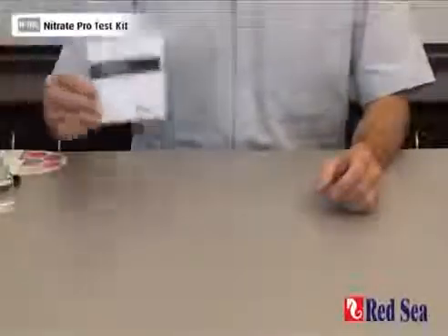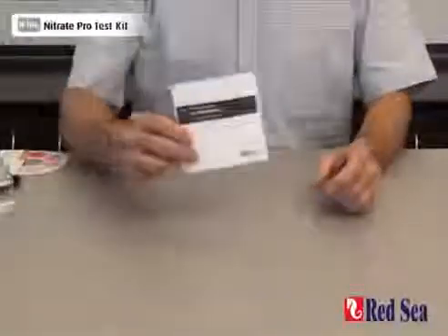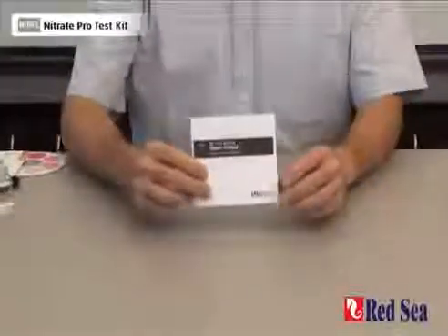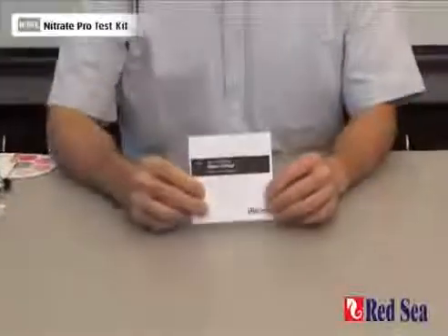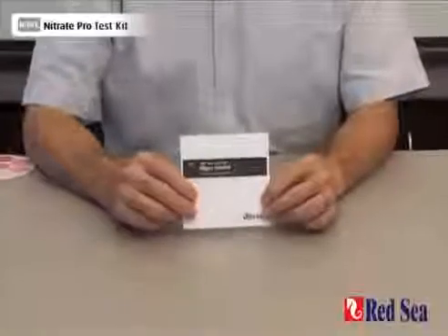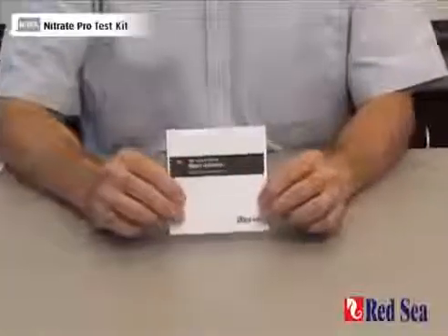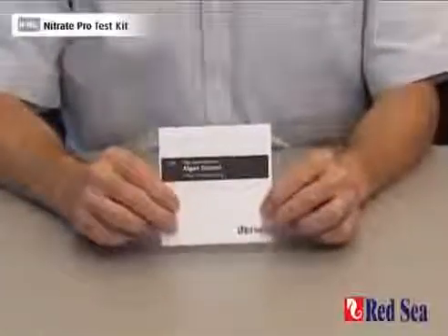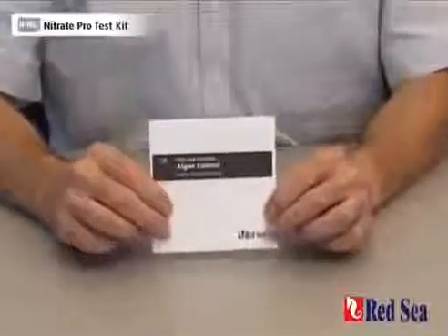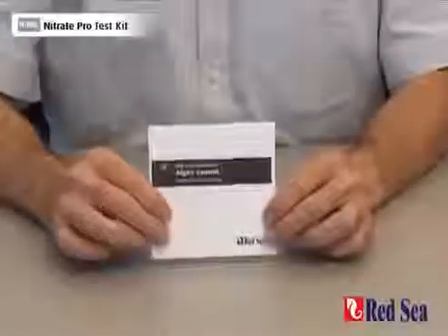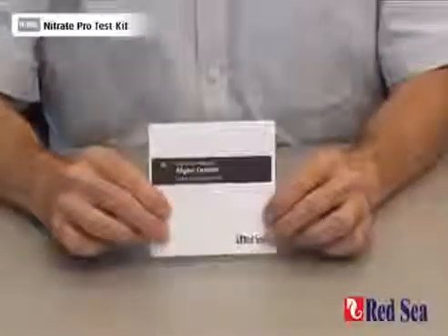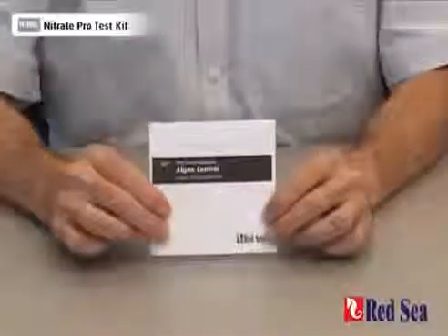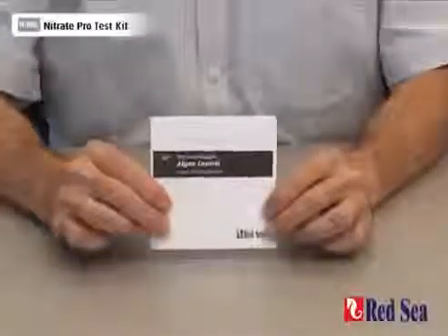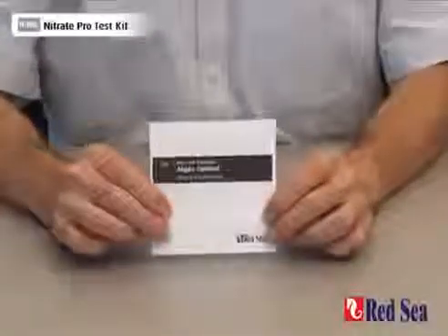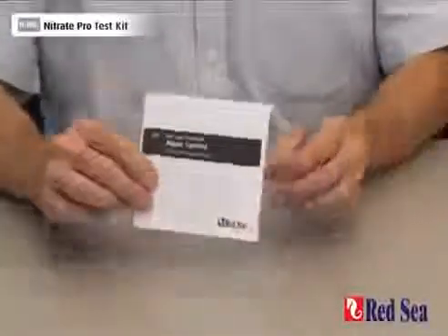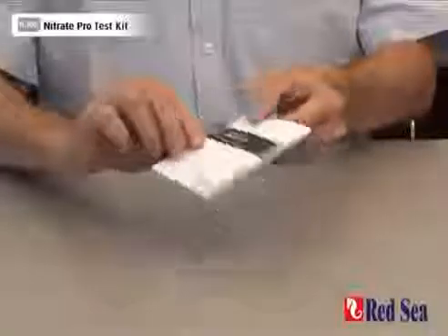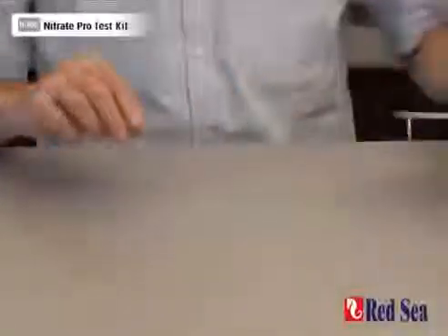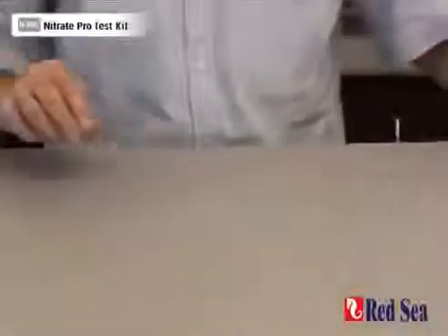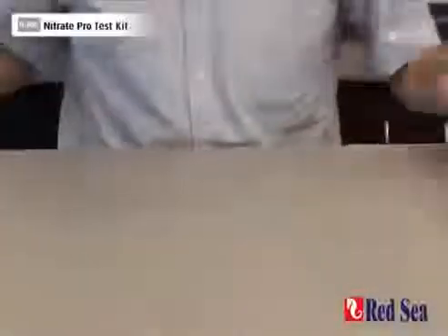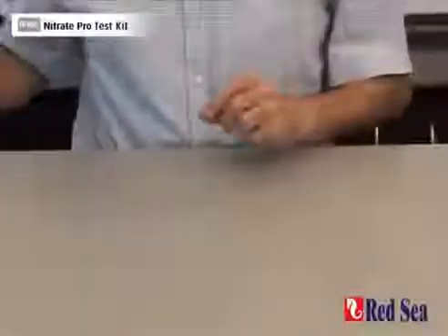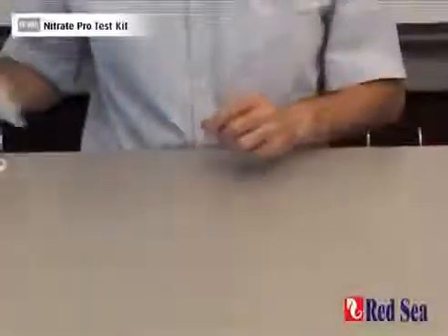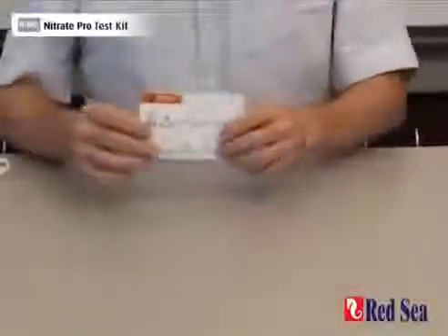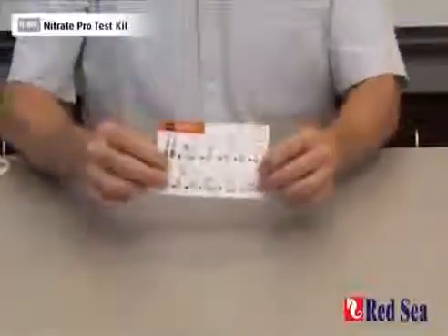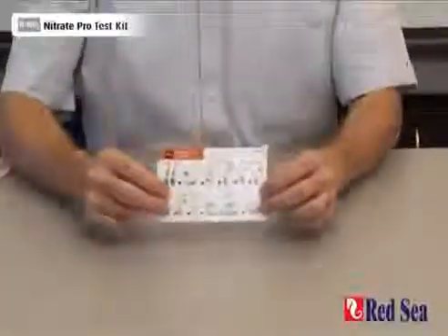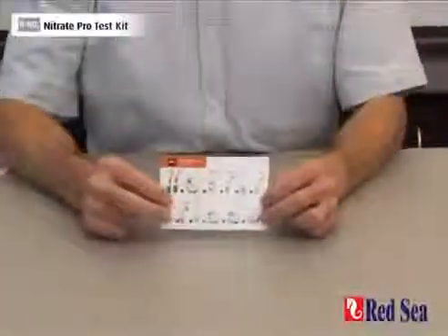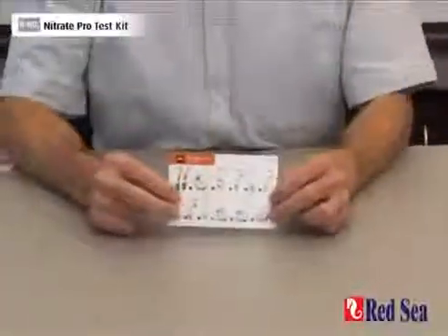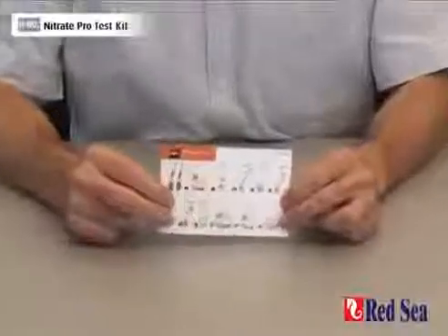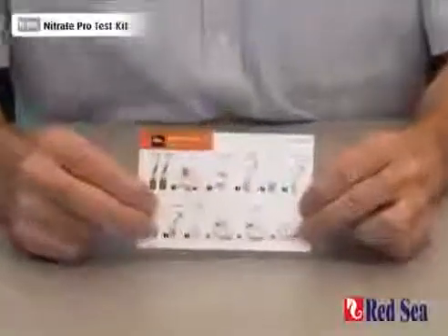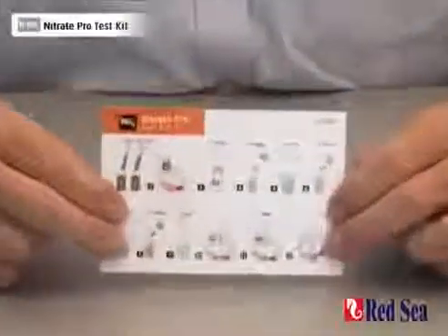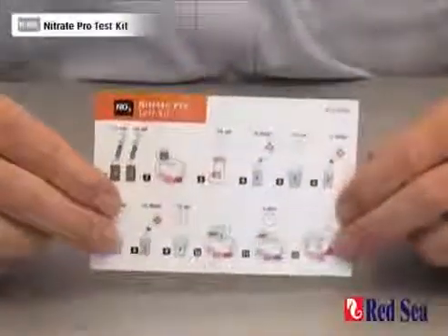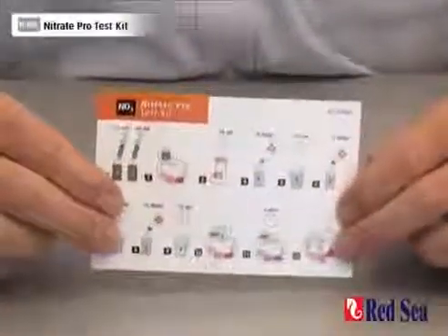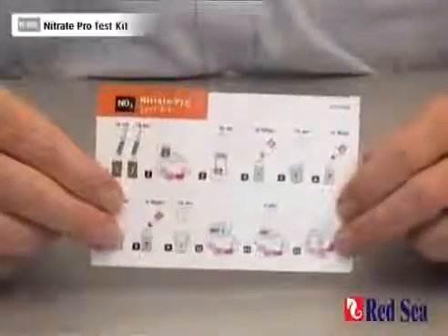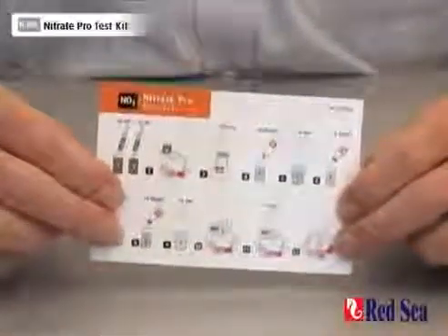Before doing the test for the first time, read the detailed instructions in the manual provided with the kit. There is also a set of easy-to-follow graphic instructions for when you're actually performing the test.